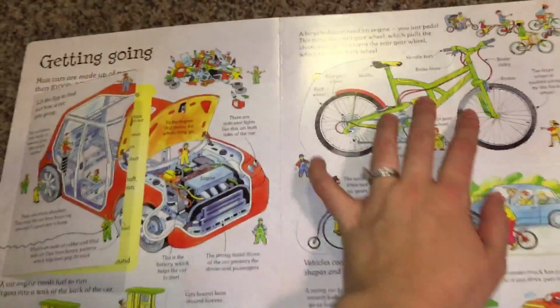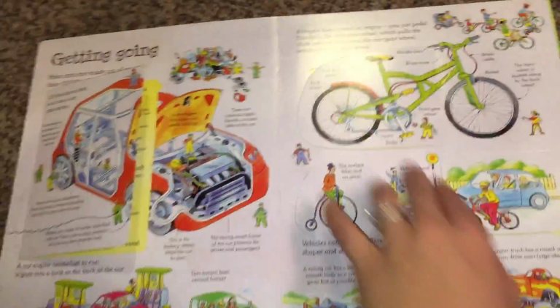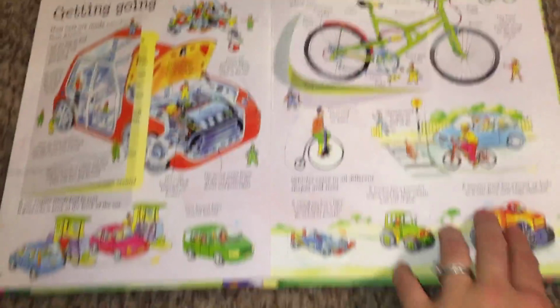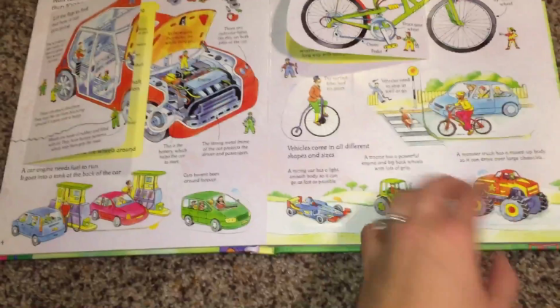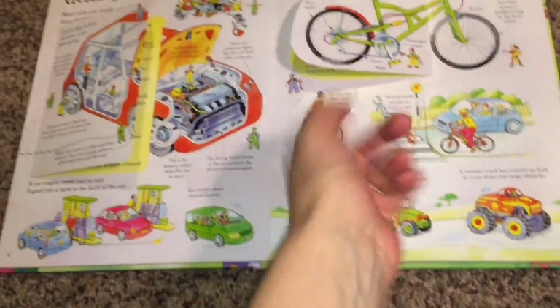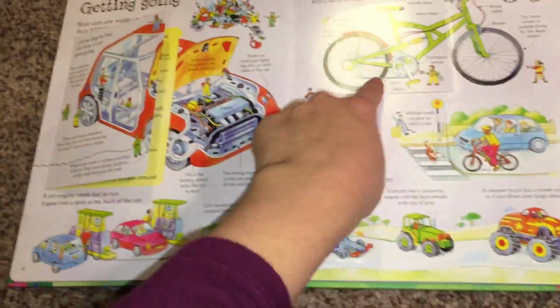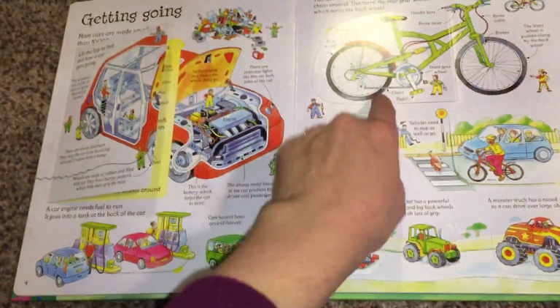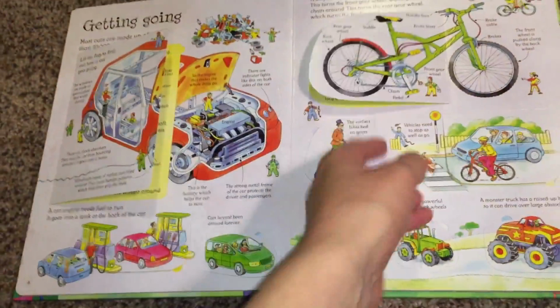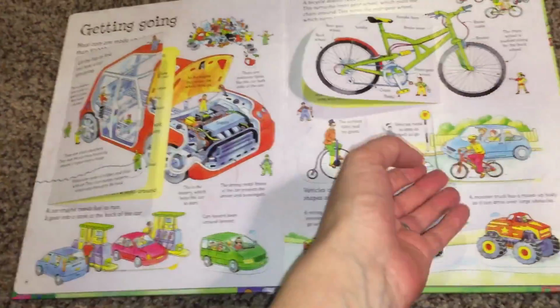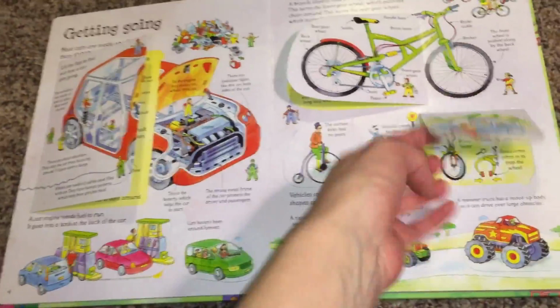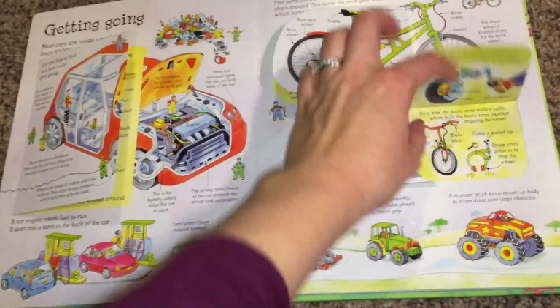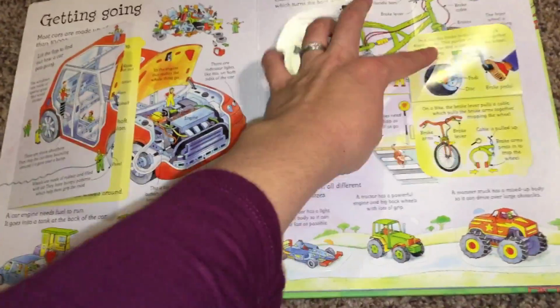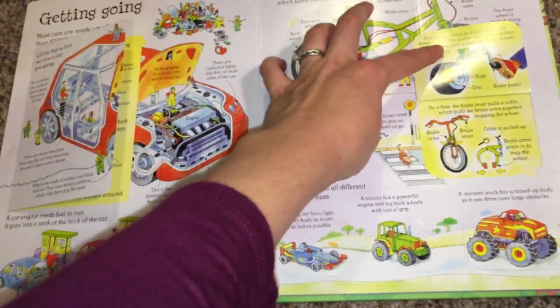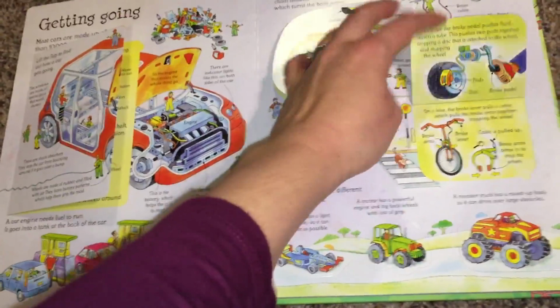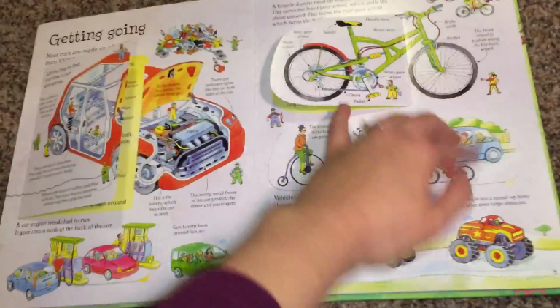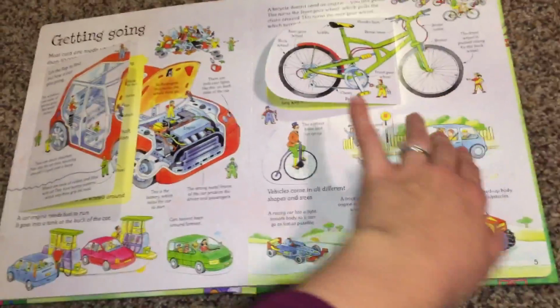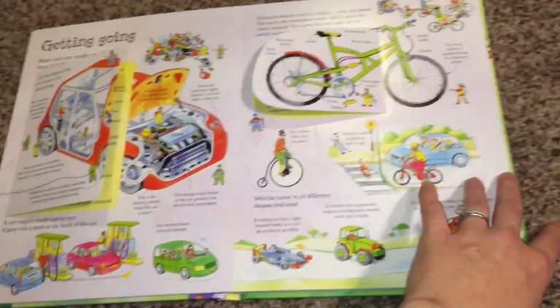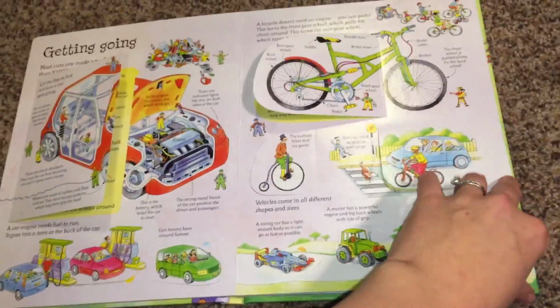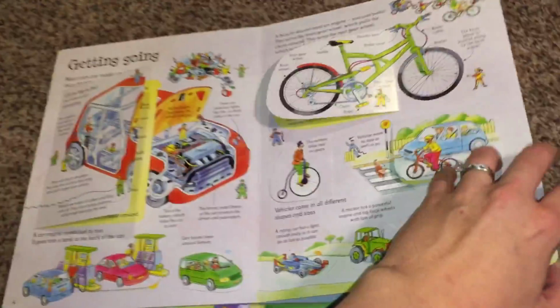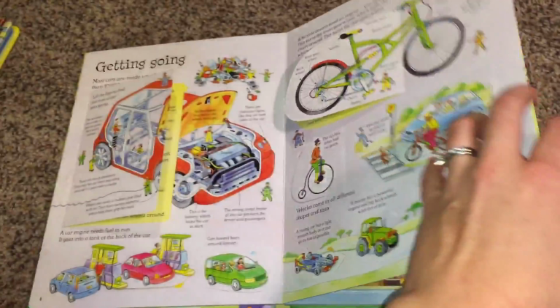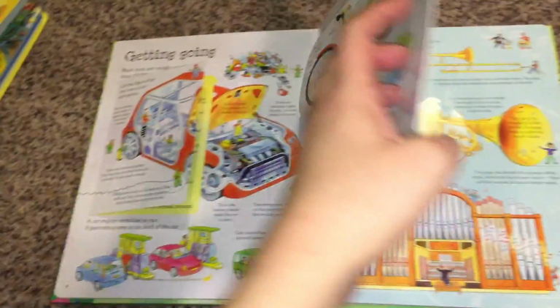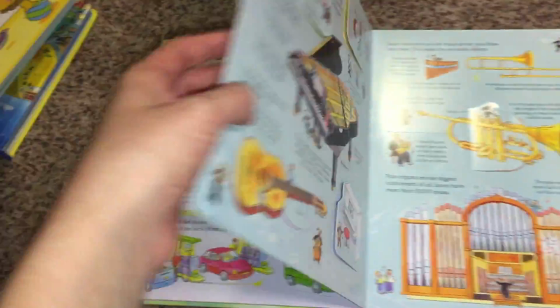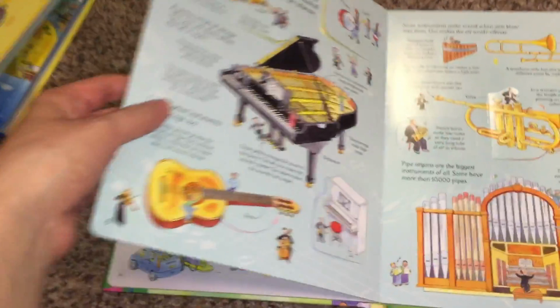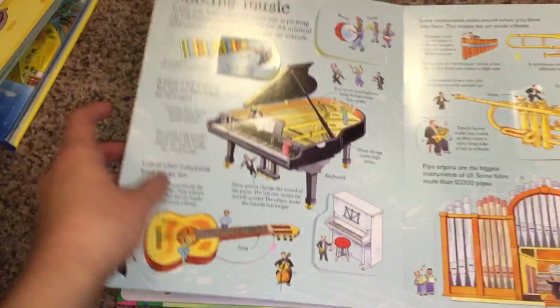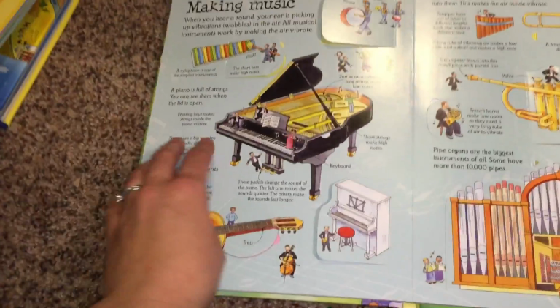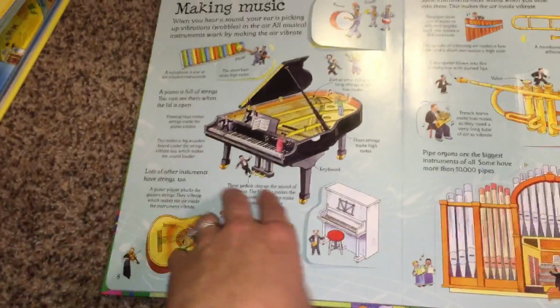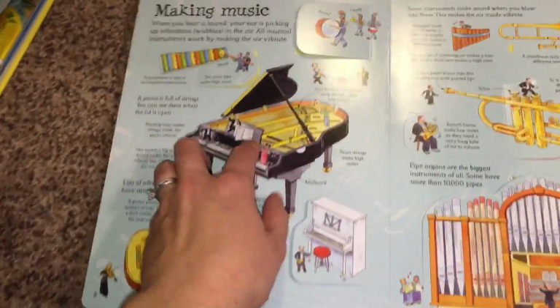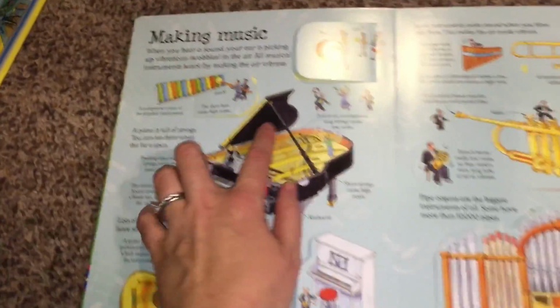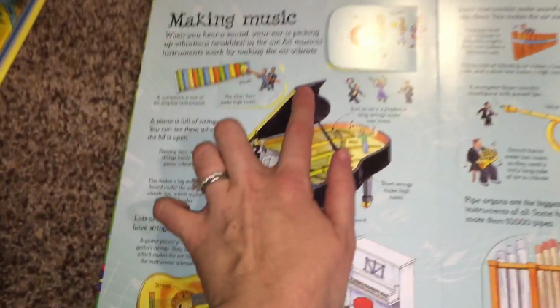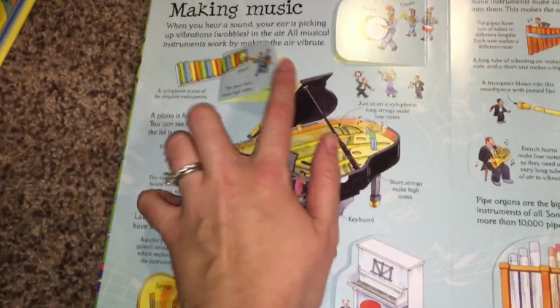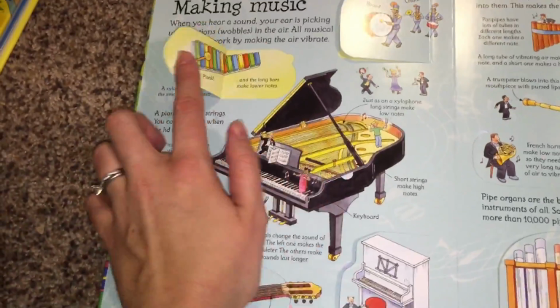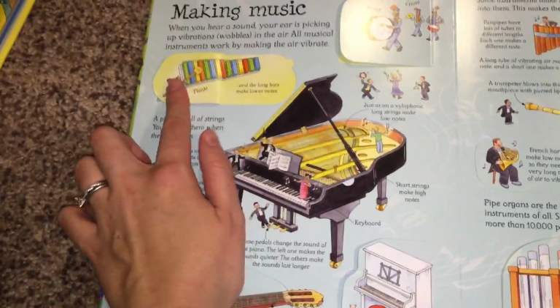How a bike works — that's cool. My little three-year-old even likes that. This is over her head, but we flipped through it and she likes the bike. That's fun.